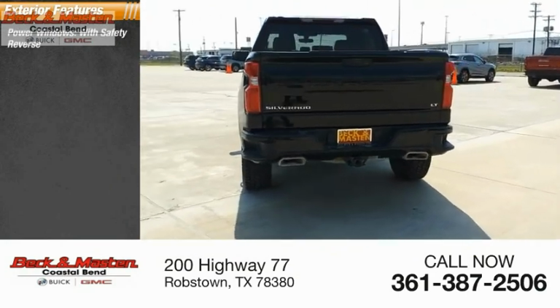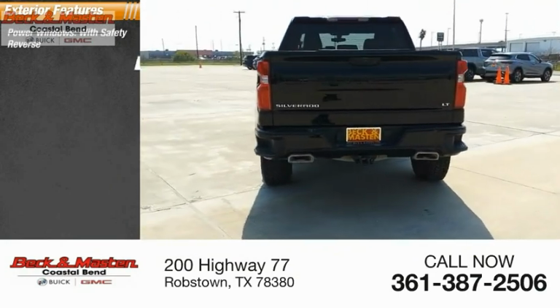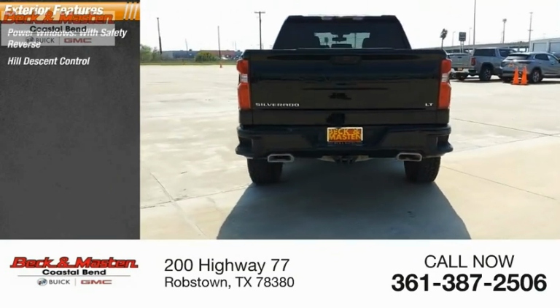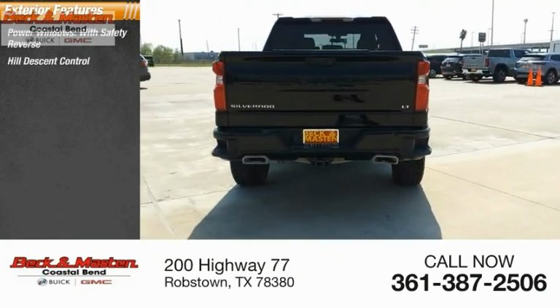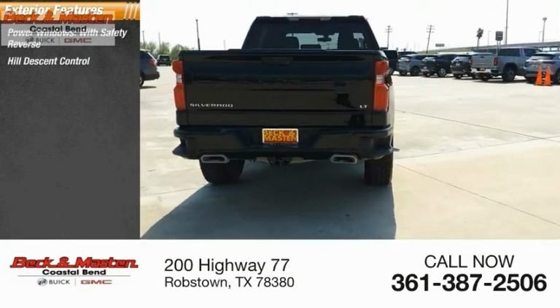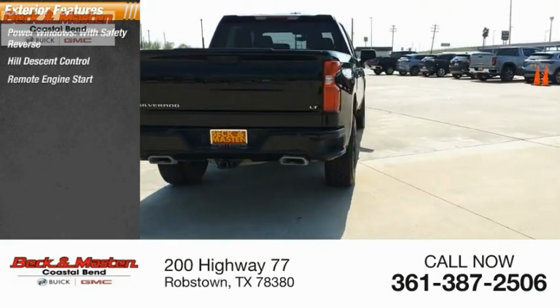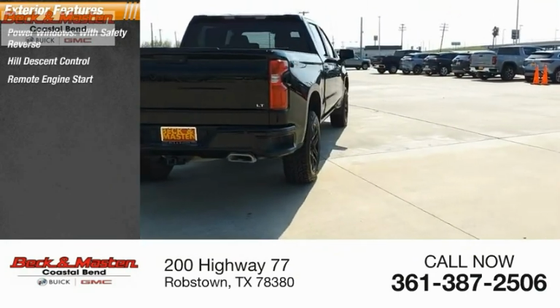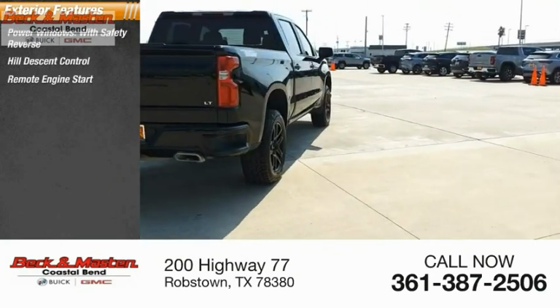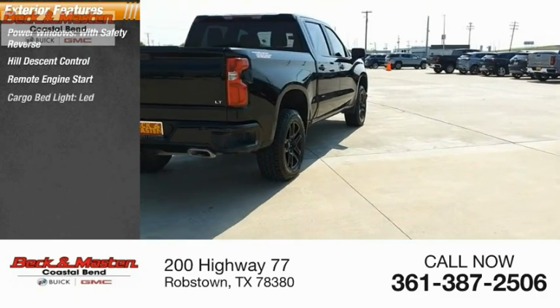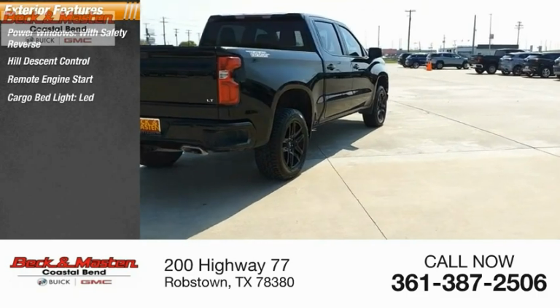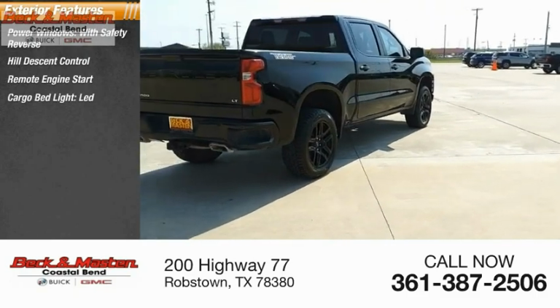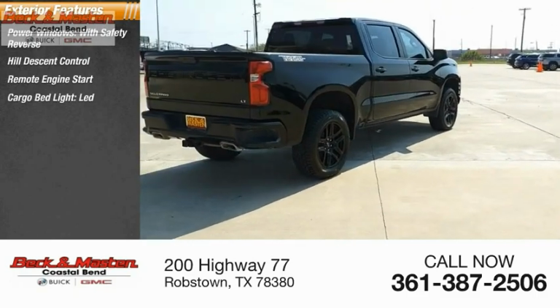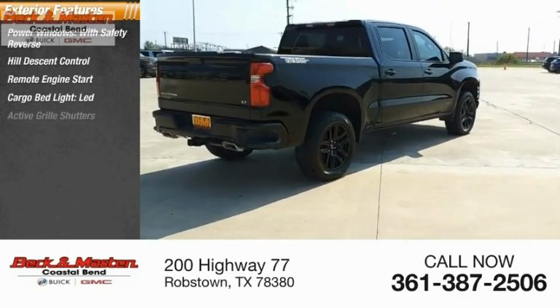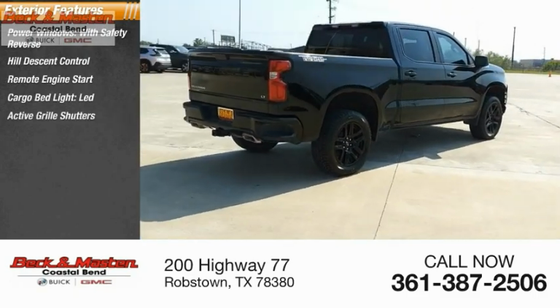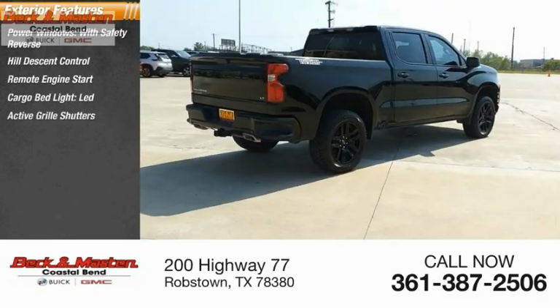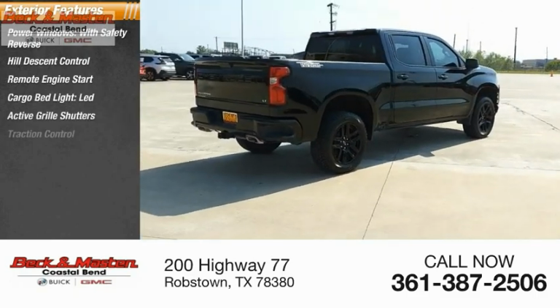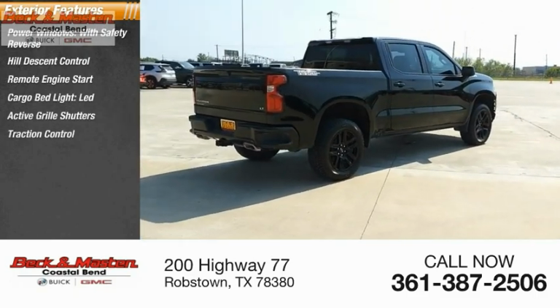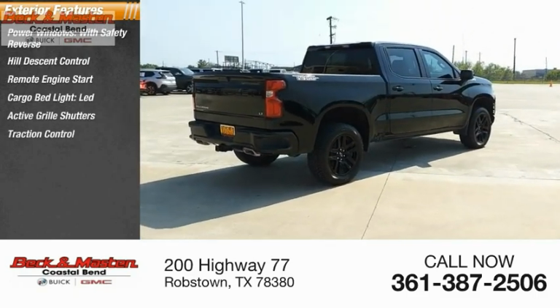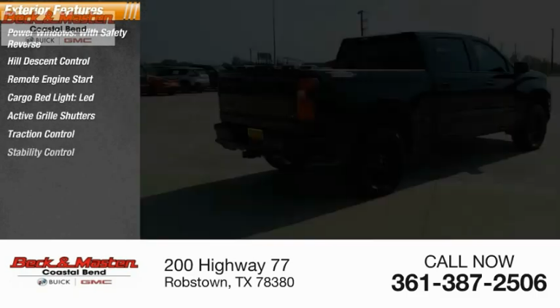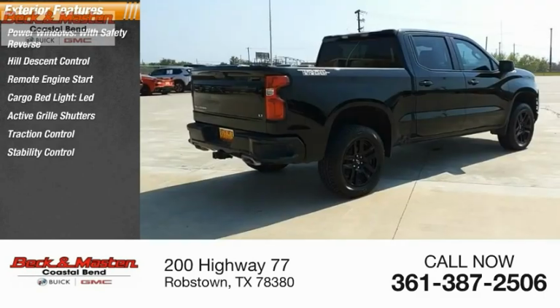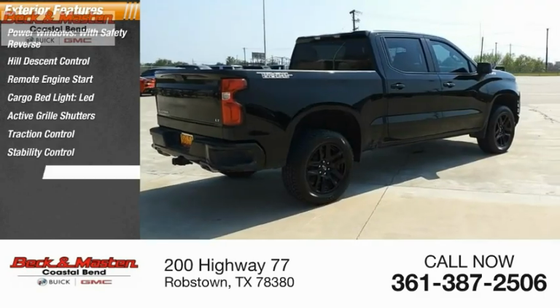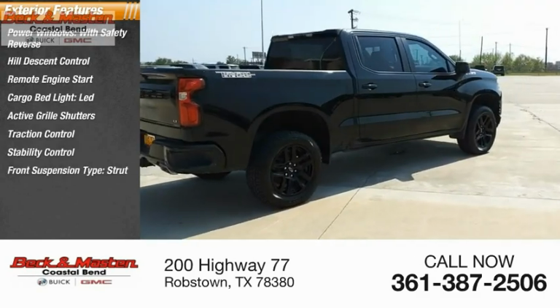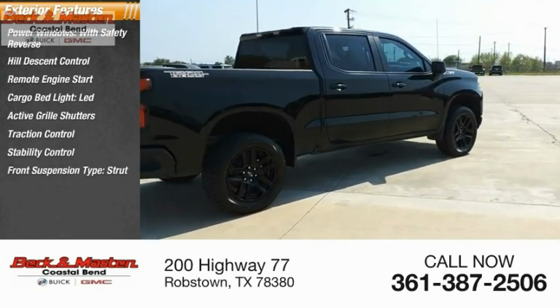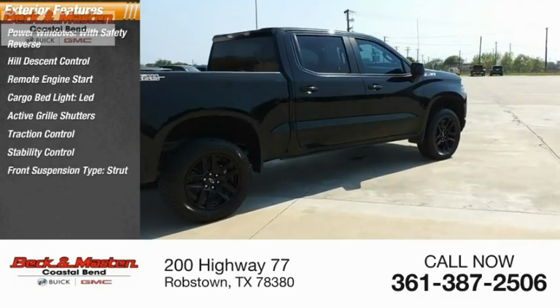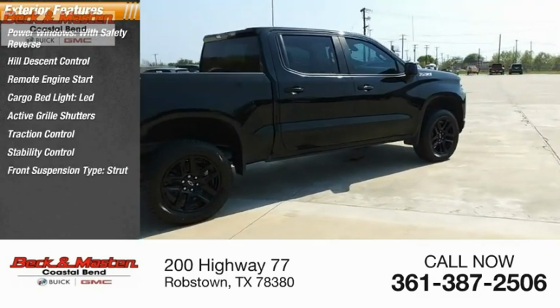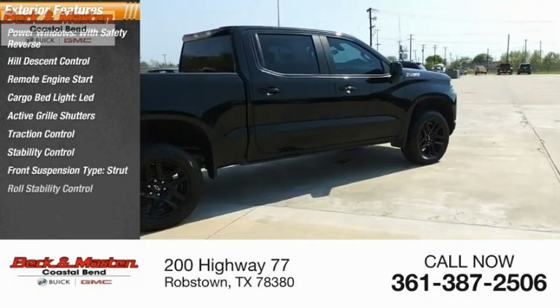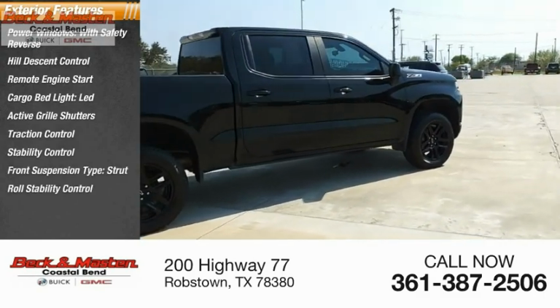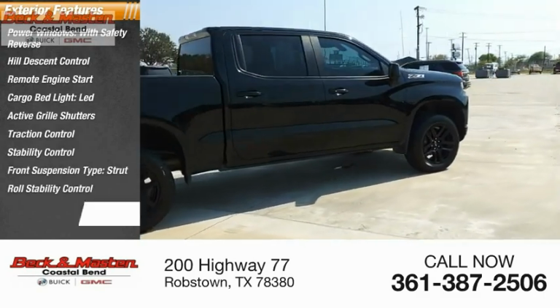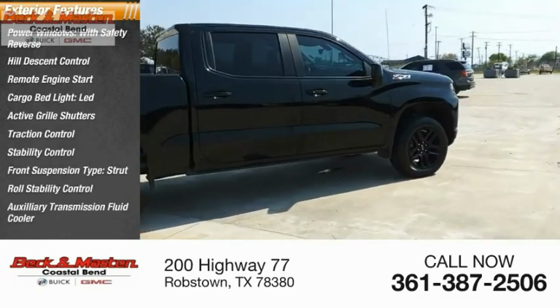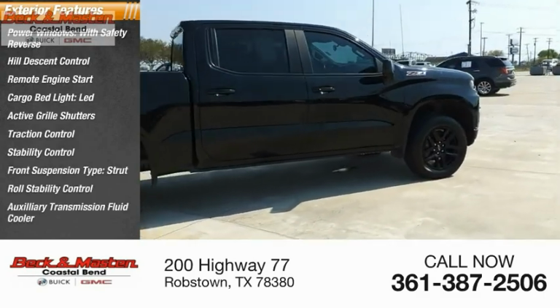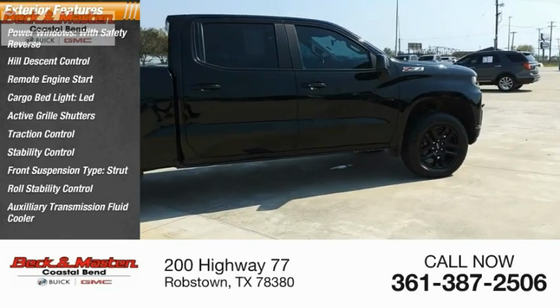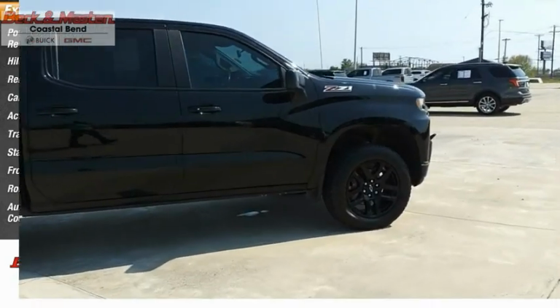Reverse hill descent control, remote engine start, cargo bed light LED, active grille shutters, traction control, stability control, front suspension type strut, roll stability control, auxiliary transmission fluid cooler.